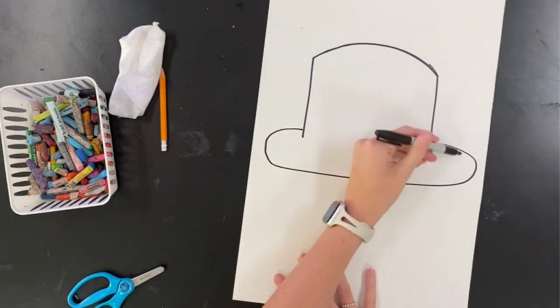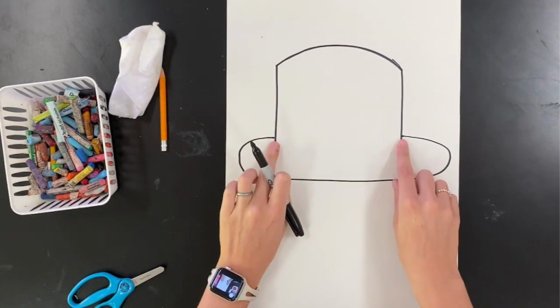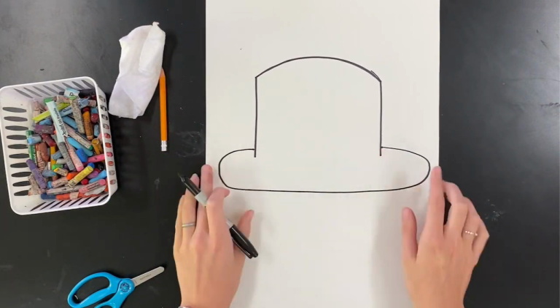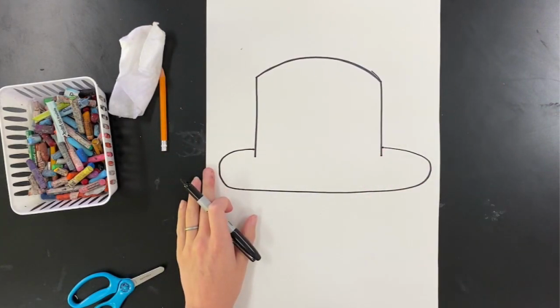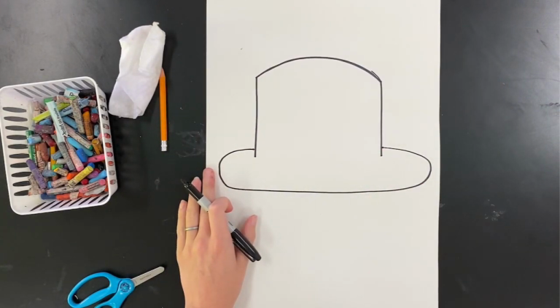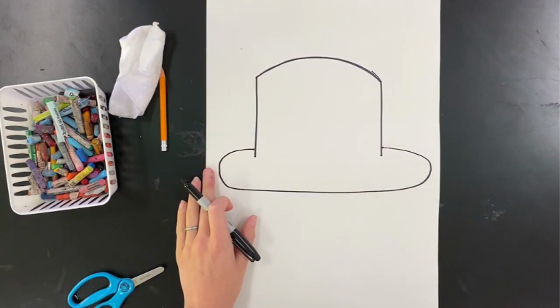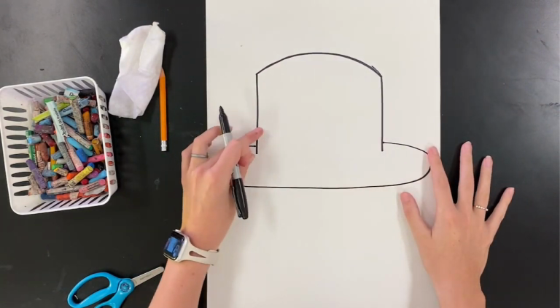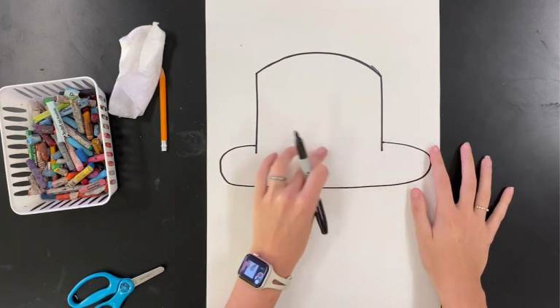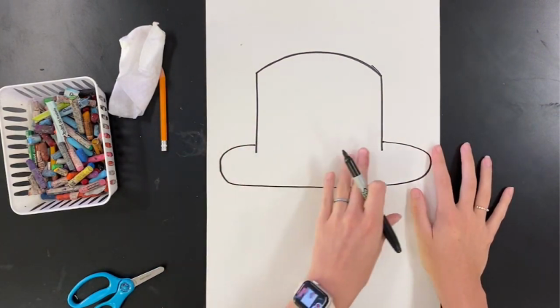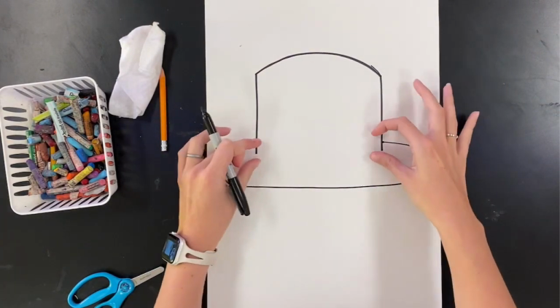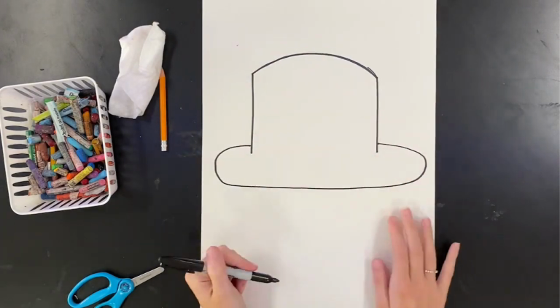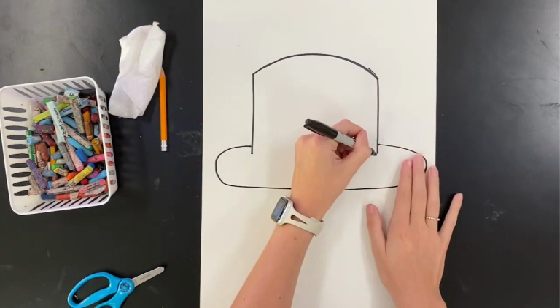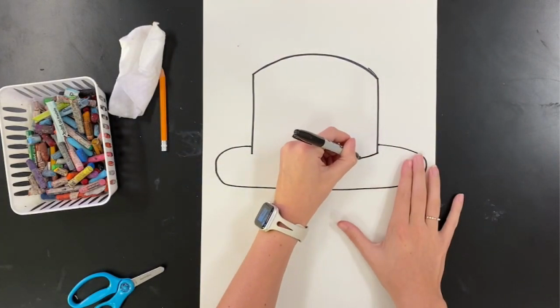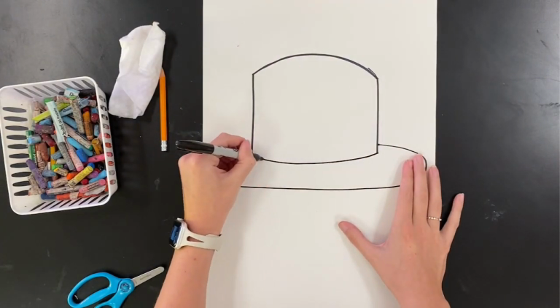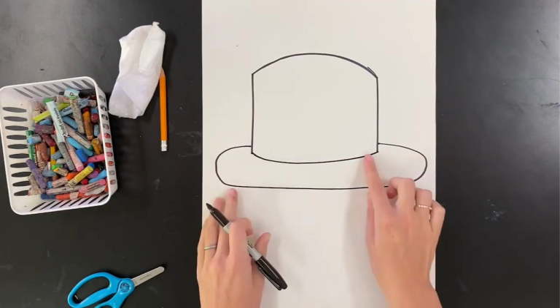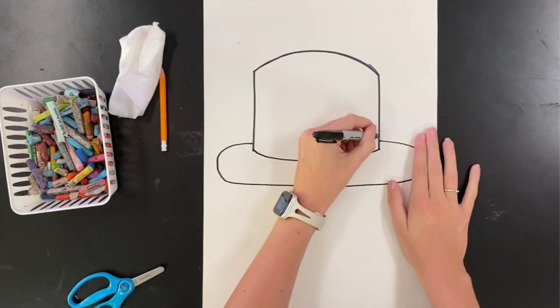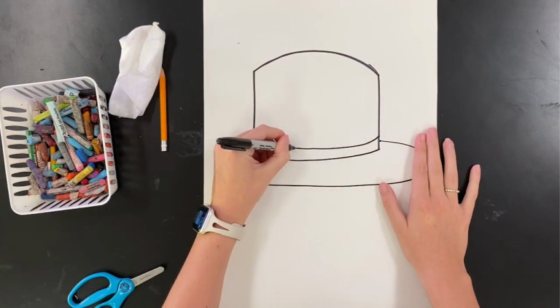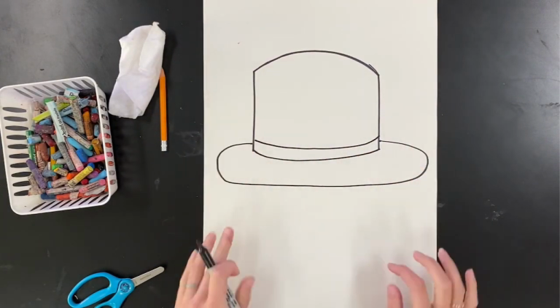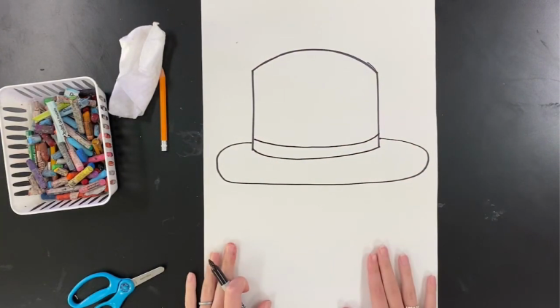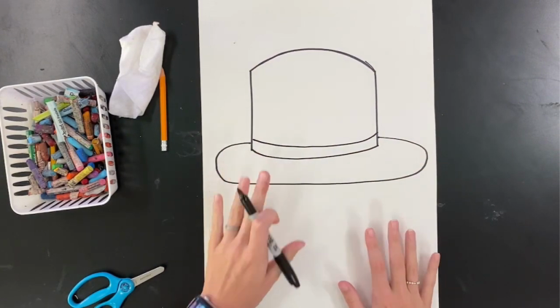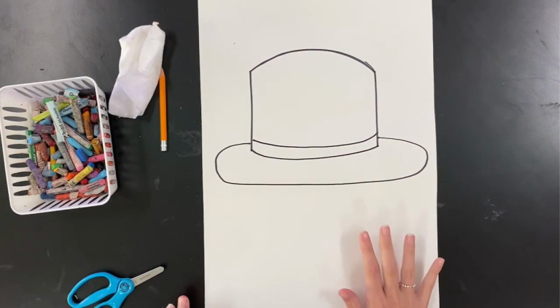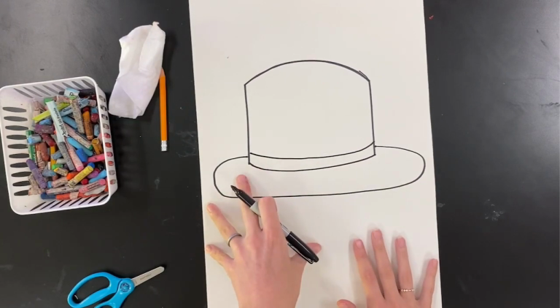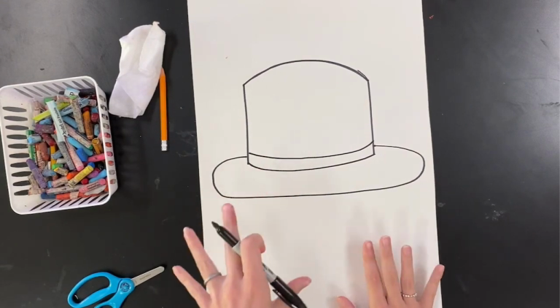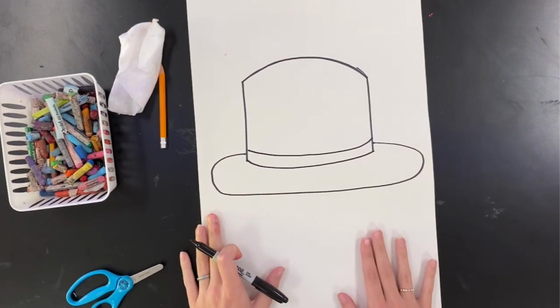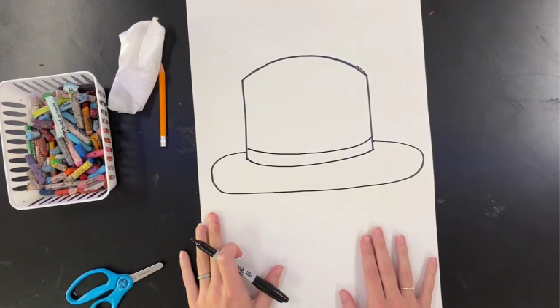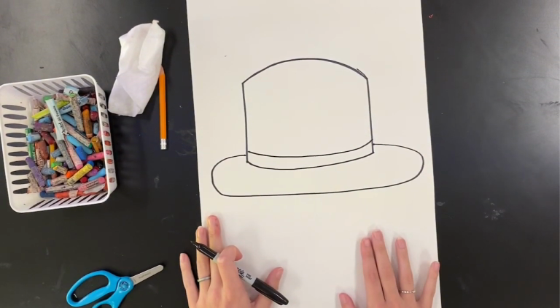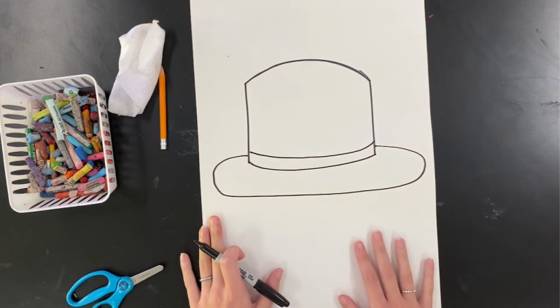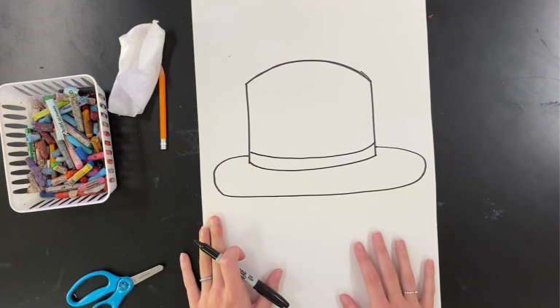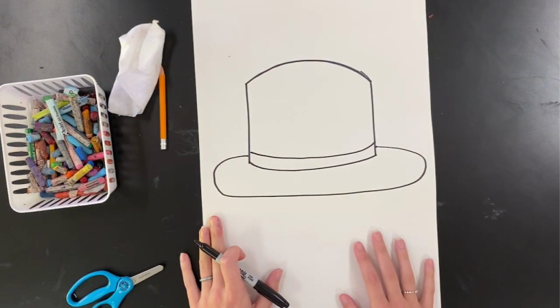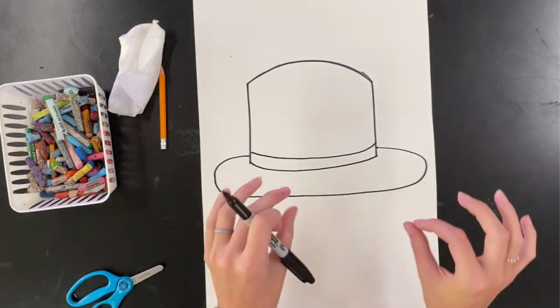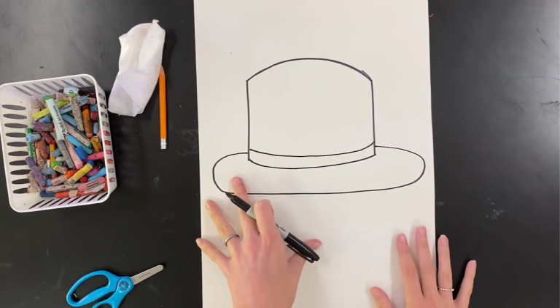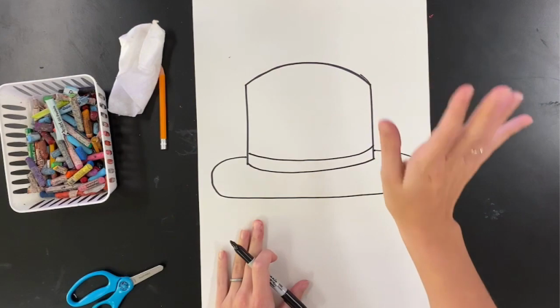Then I'm going to do a big letter C on the bottom to be the bill of my hat. And I'm going to draw a band across the middle of my hat — though you do not have to do a band, or your band could be a little bit different from mine.